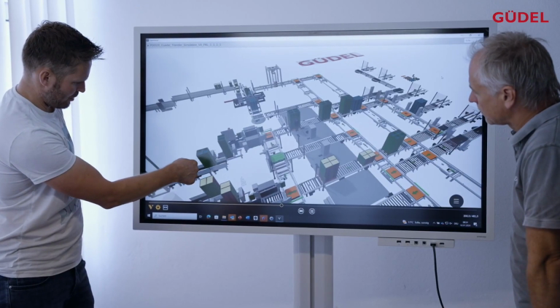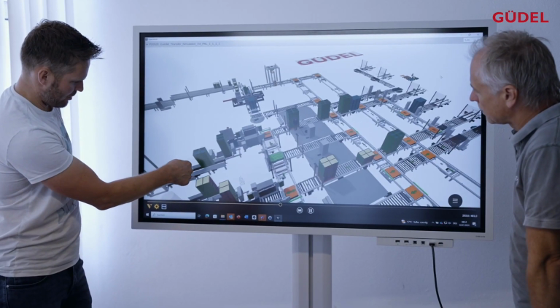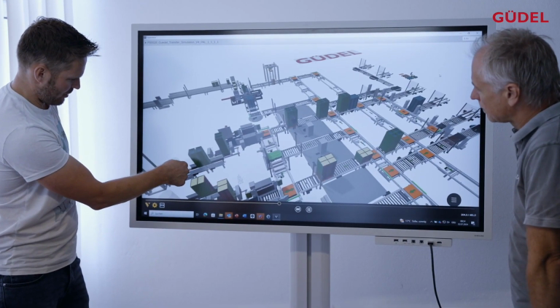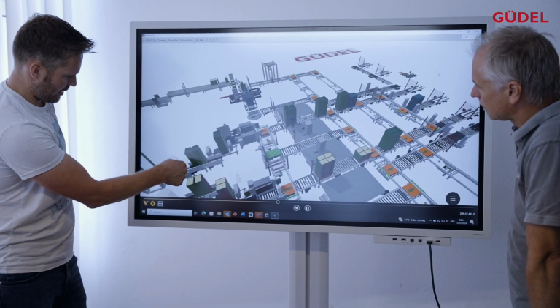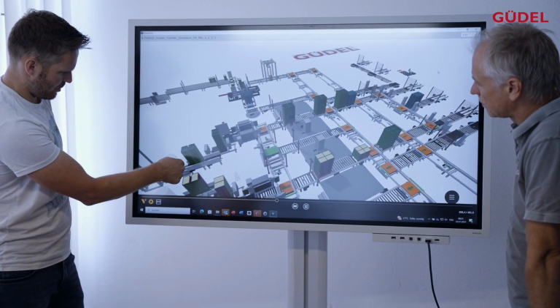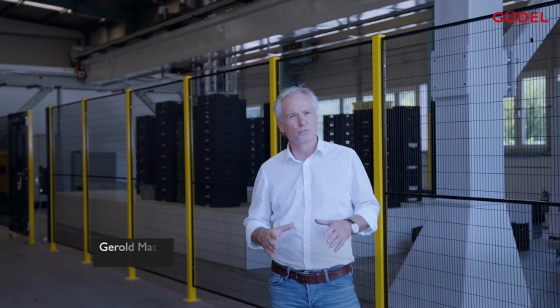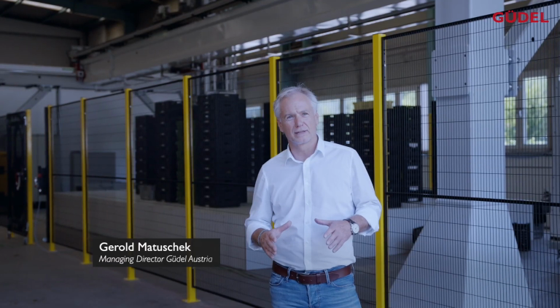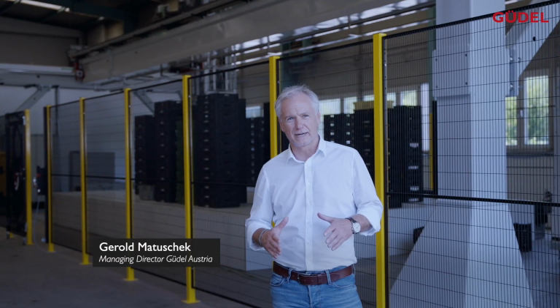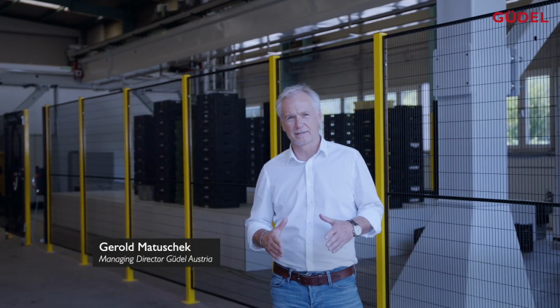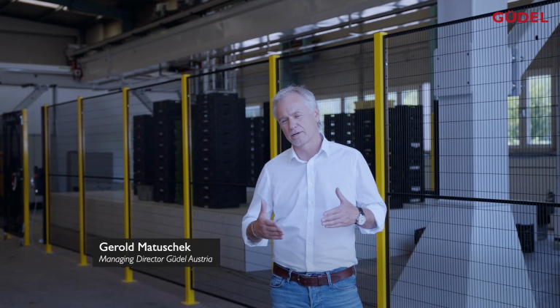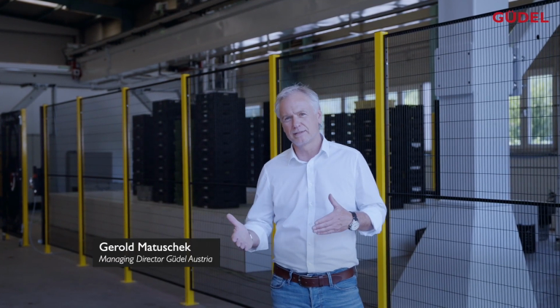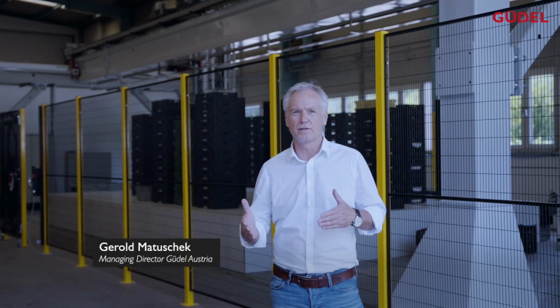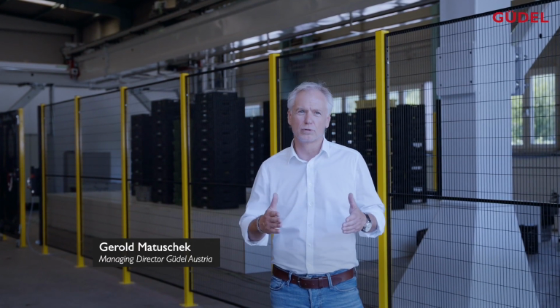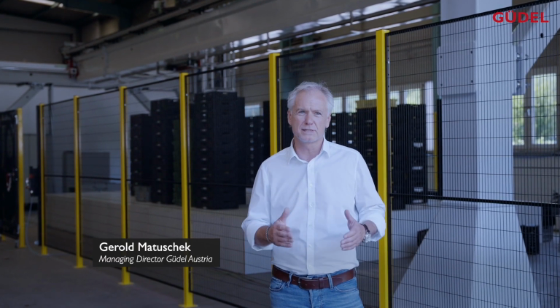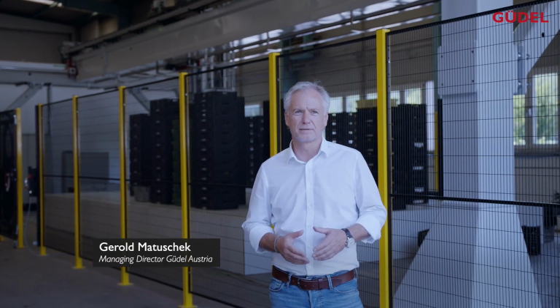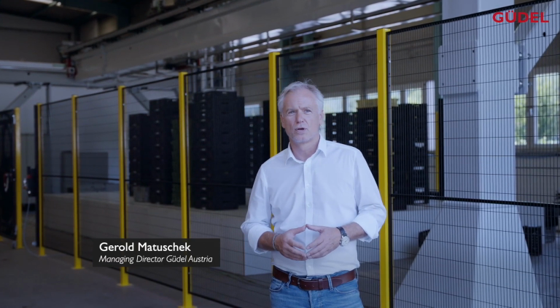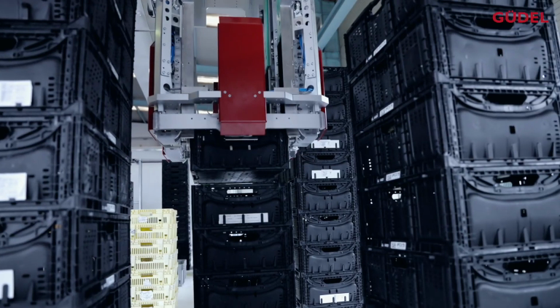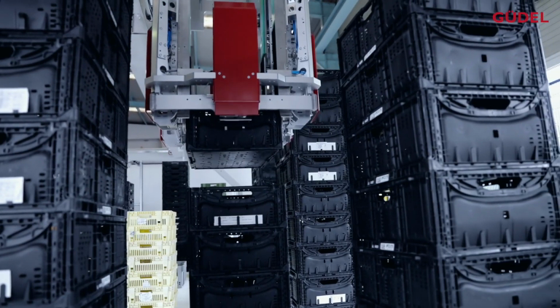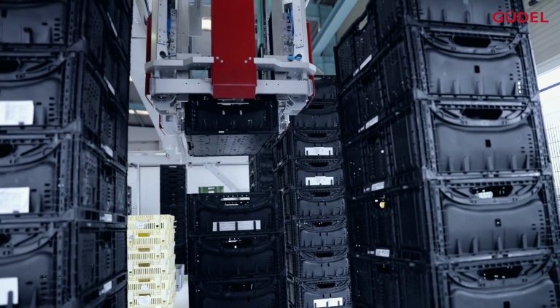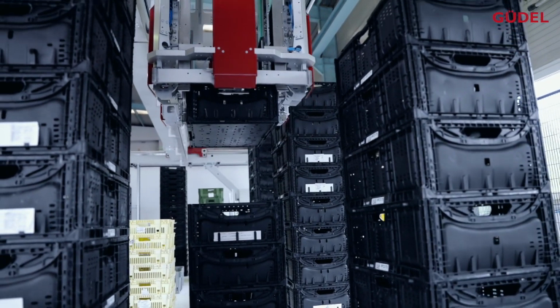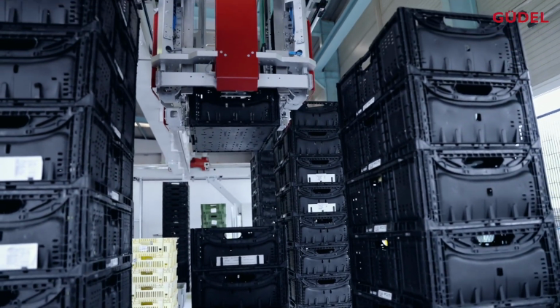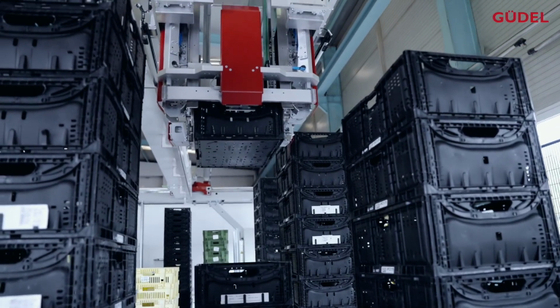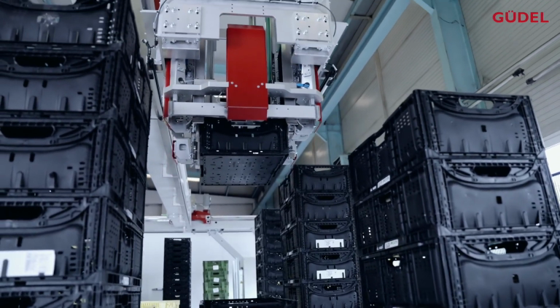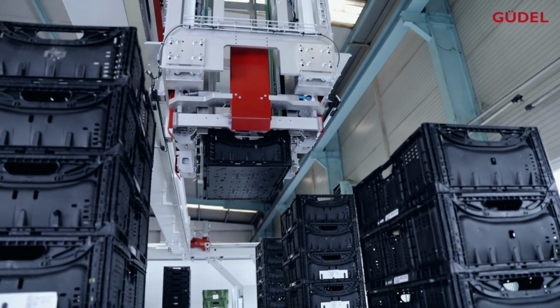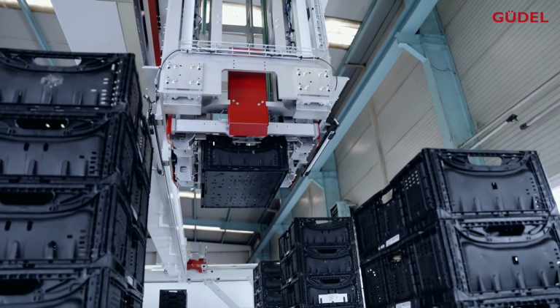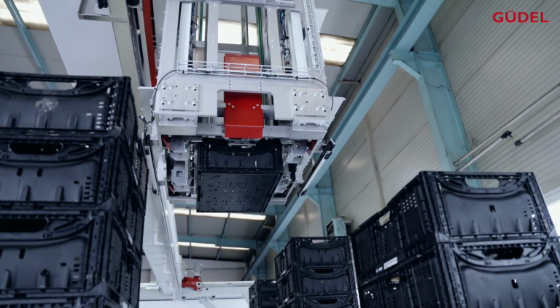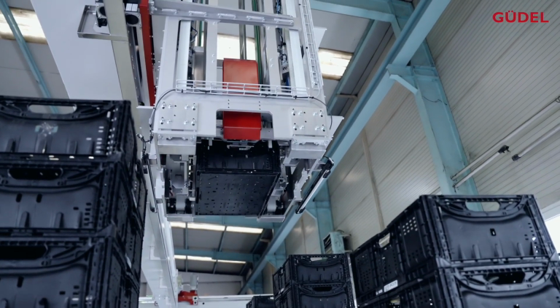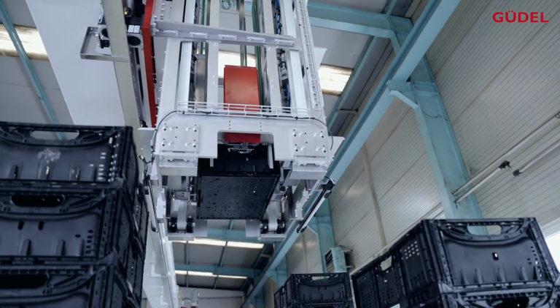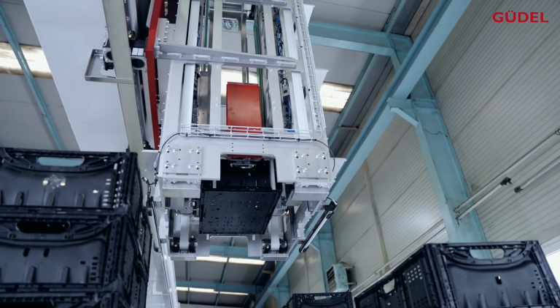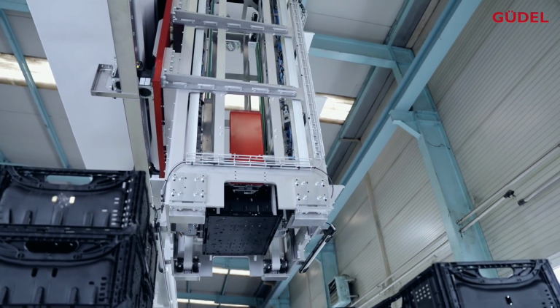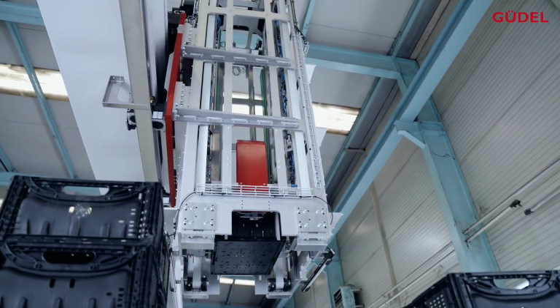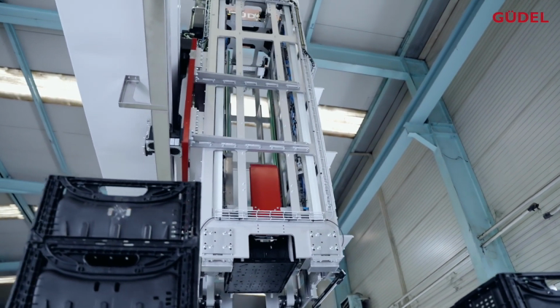As a specialist in the field of automation, GUDL serves the retail, food, and logistics market, among others. This is a system that picks customized pallets from unmixed pallets.